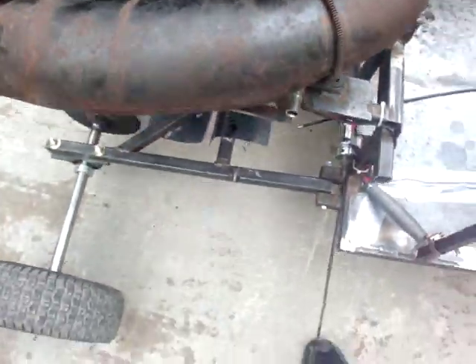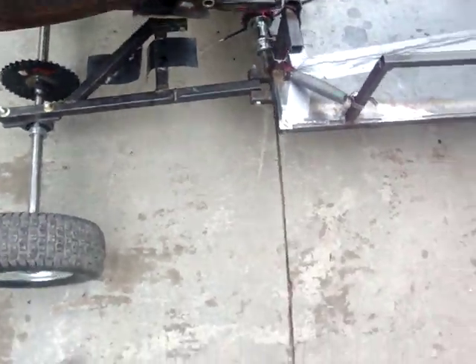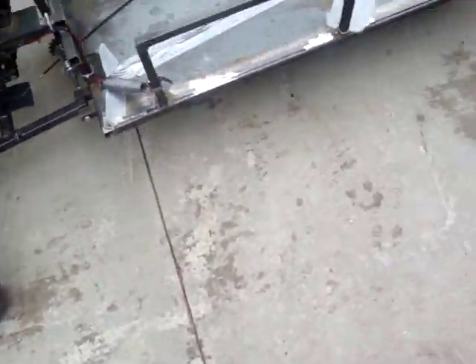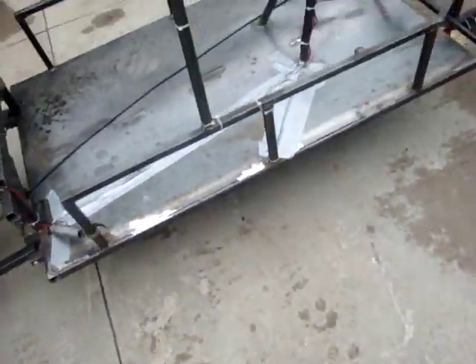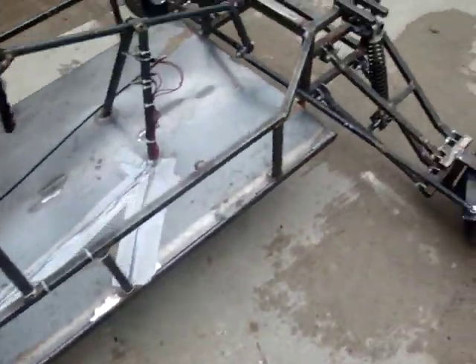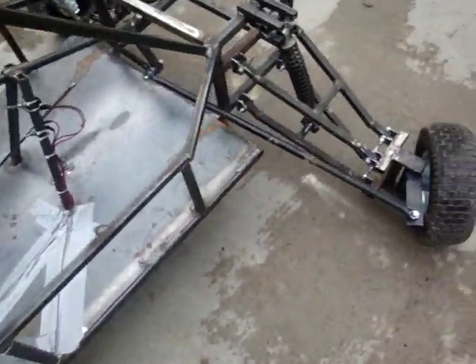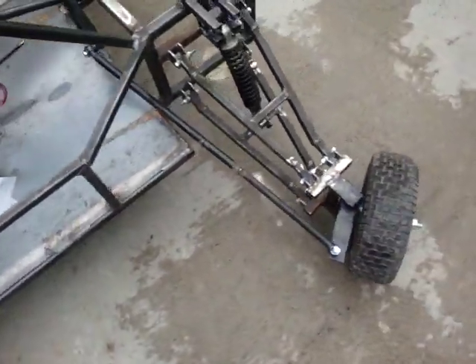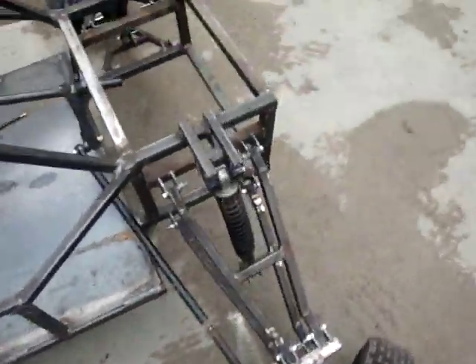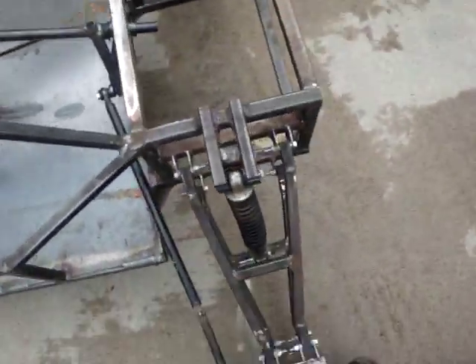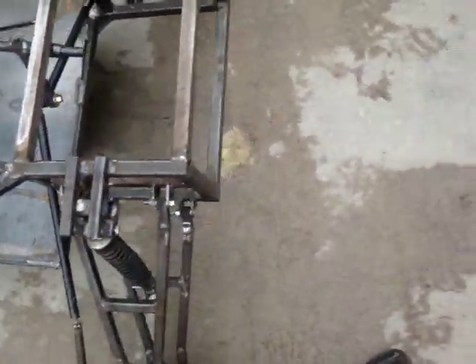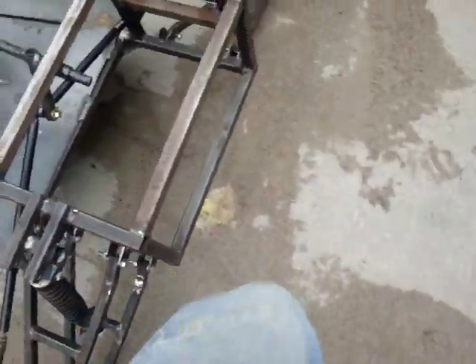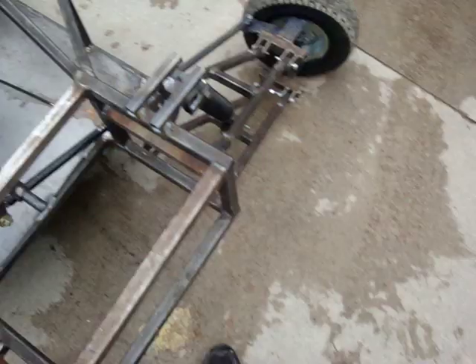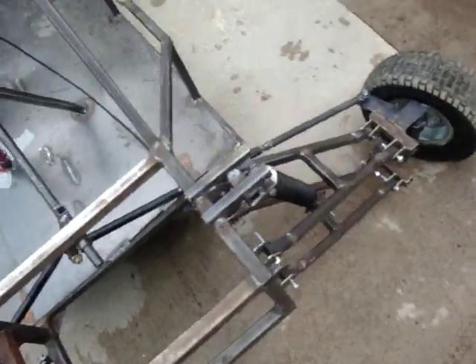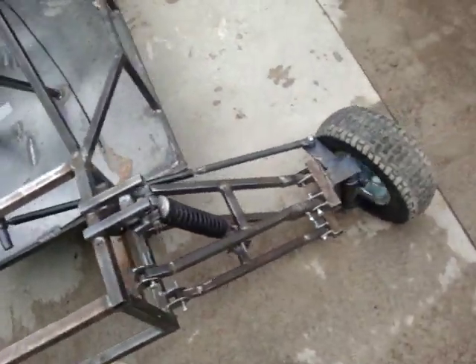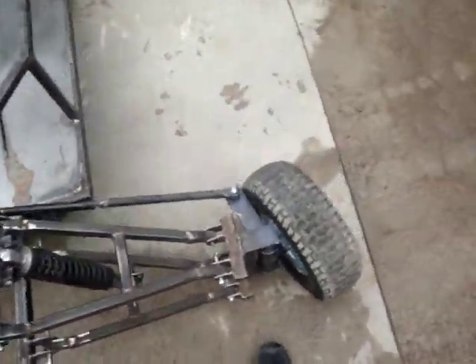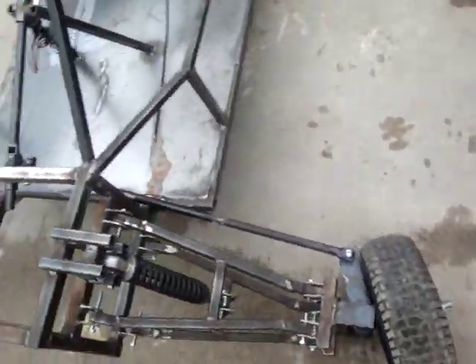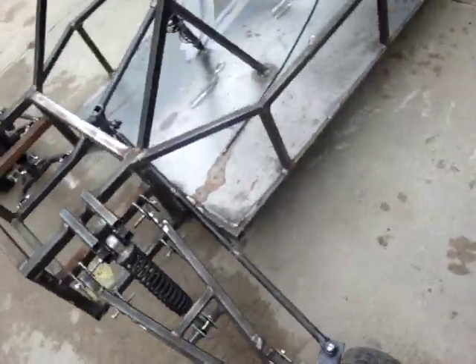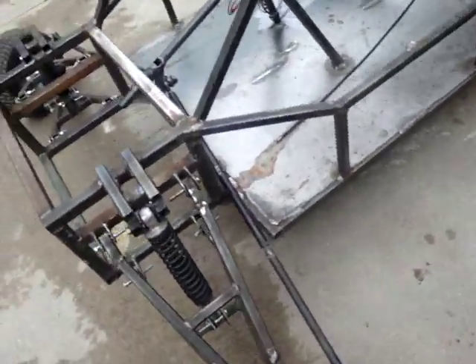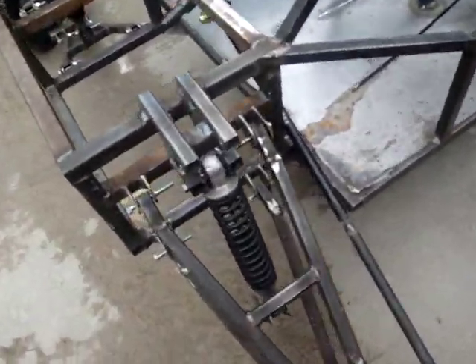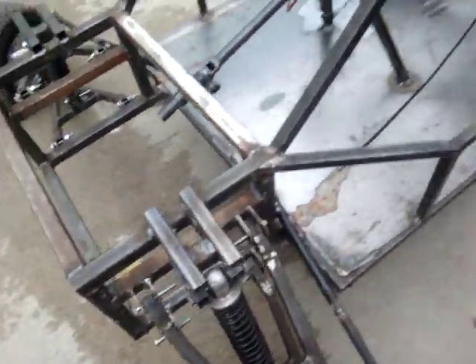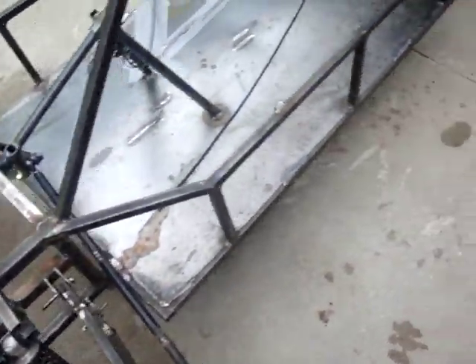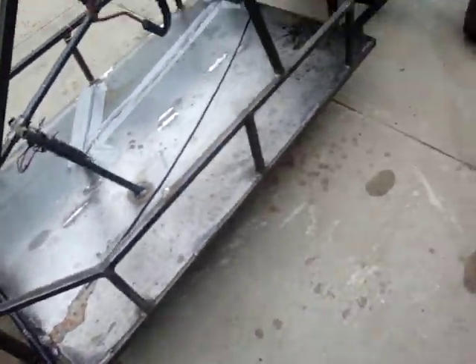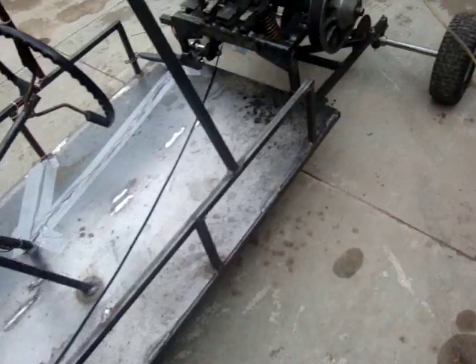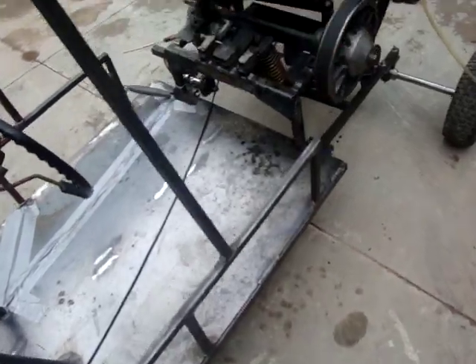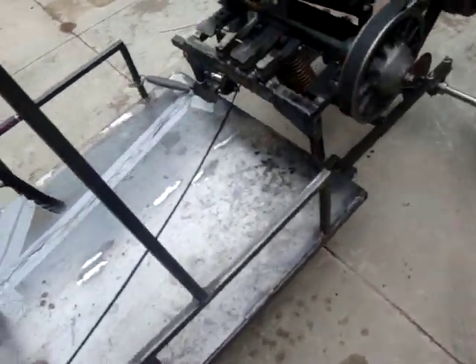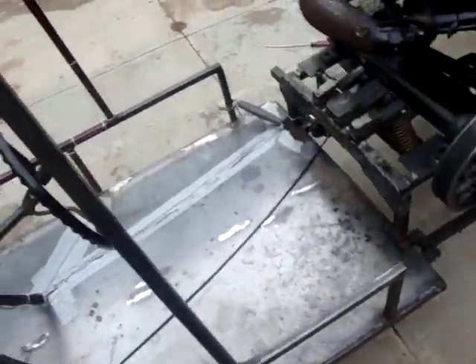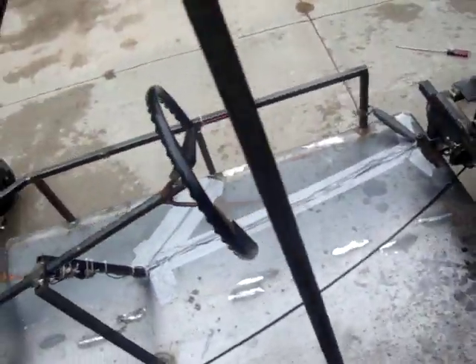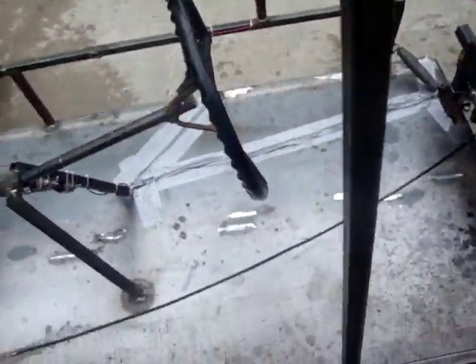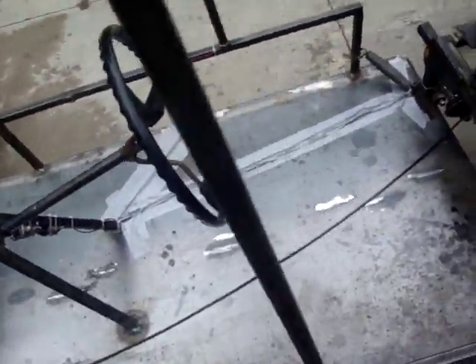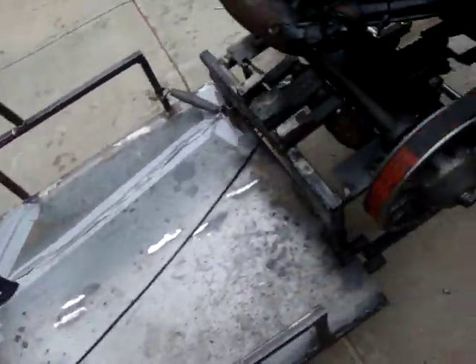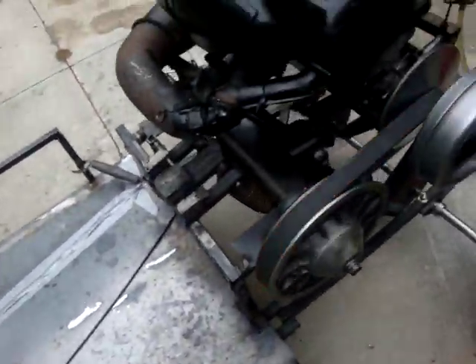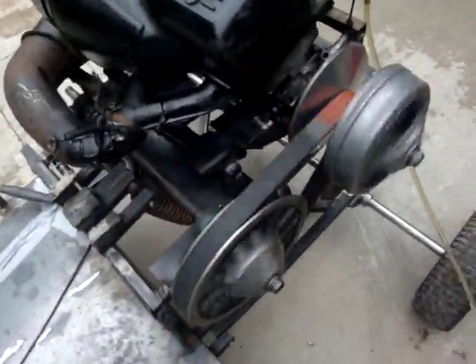I got a couple of nice, real nice beads on it. Welded everything. Big welder — I think it's all big.